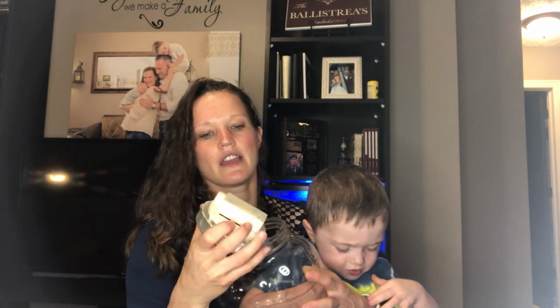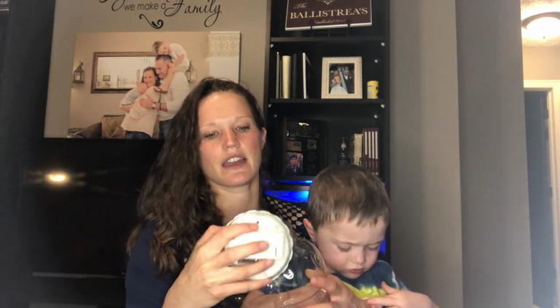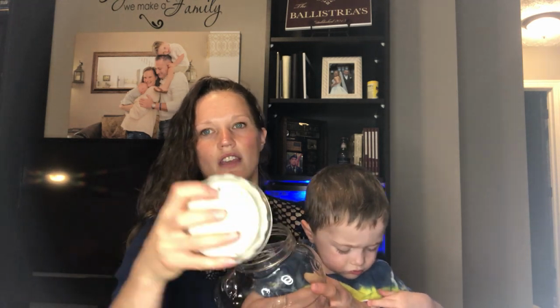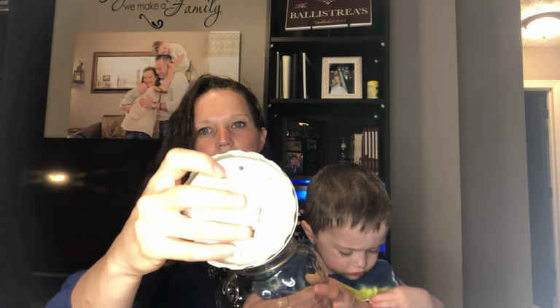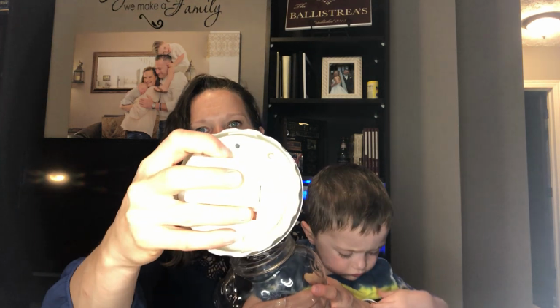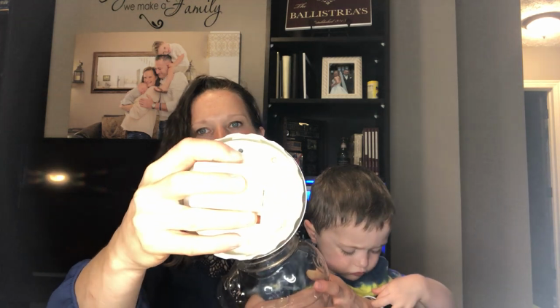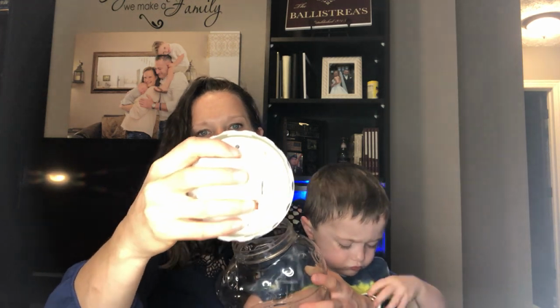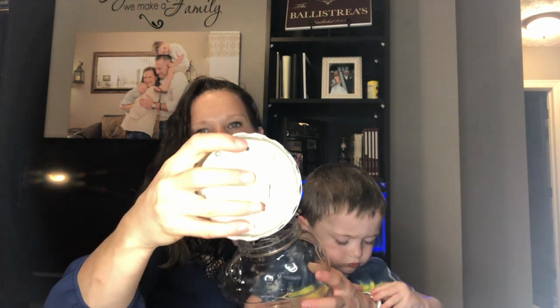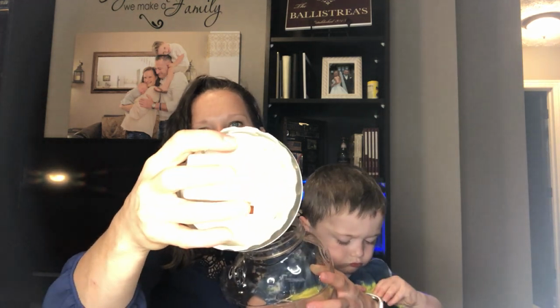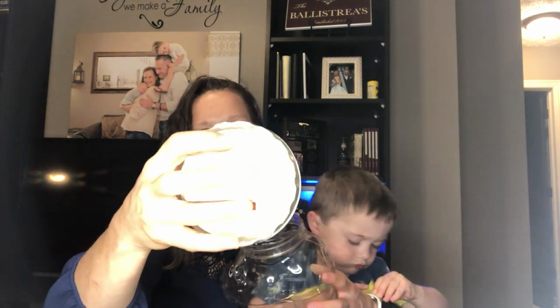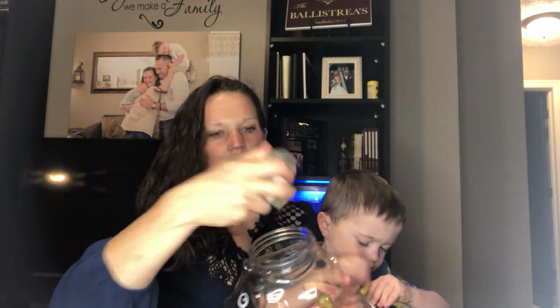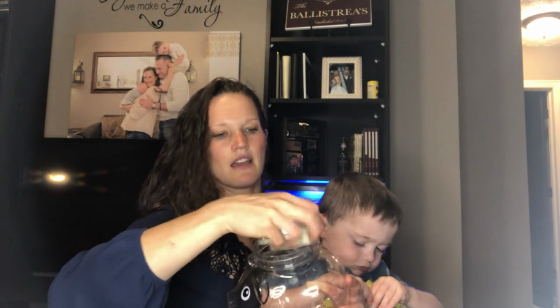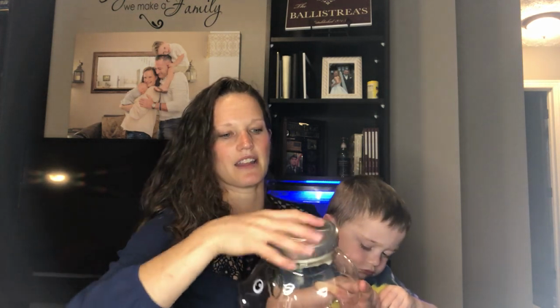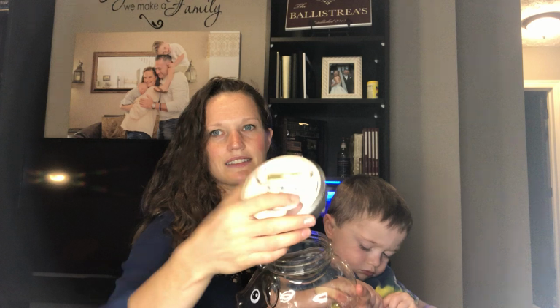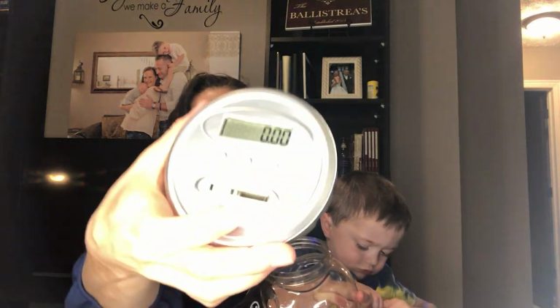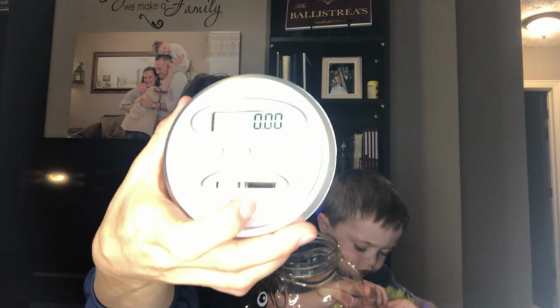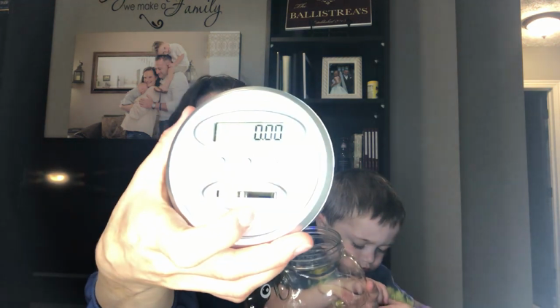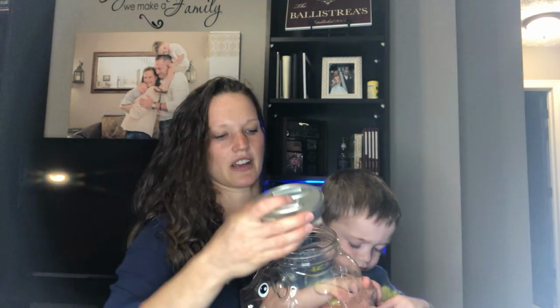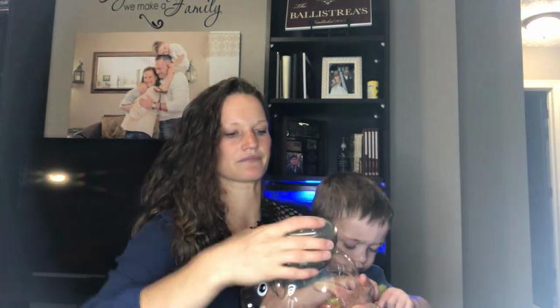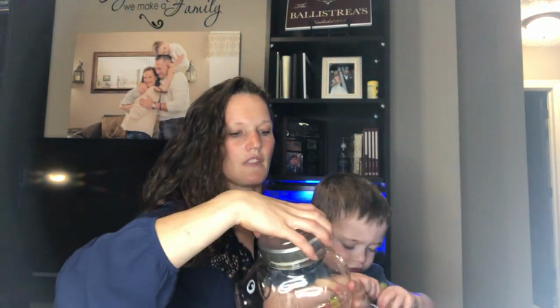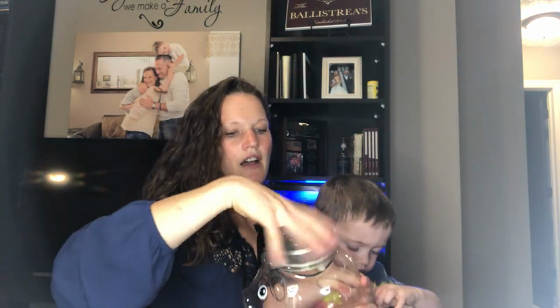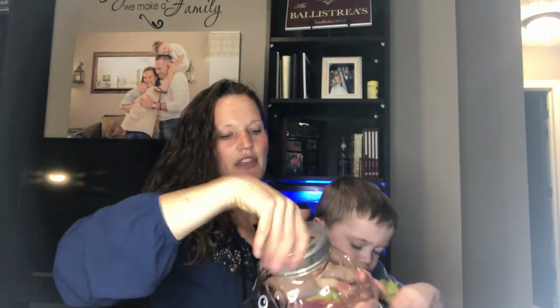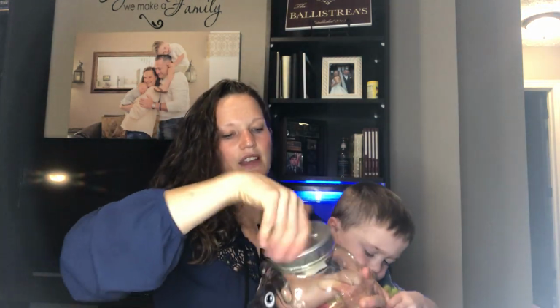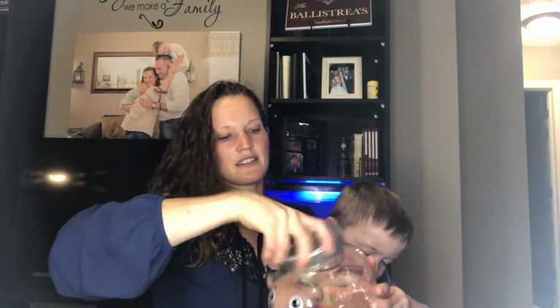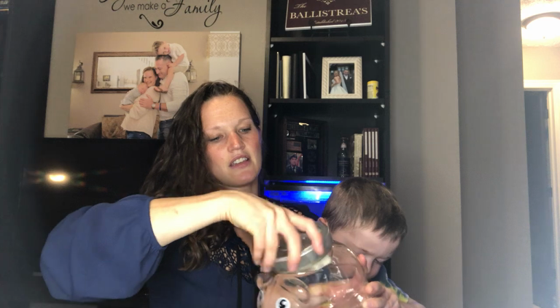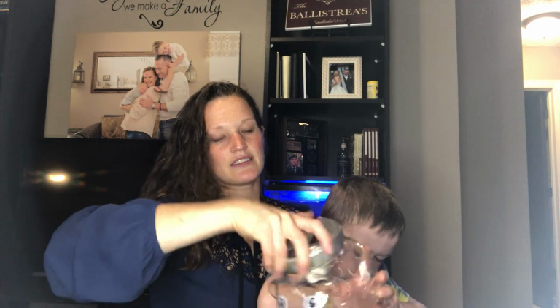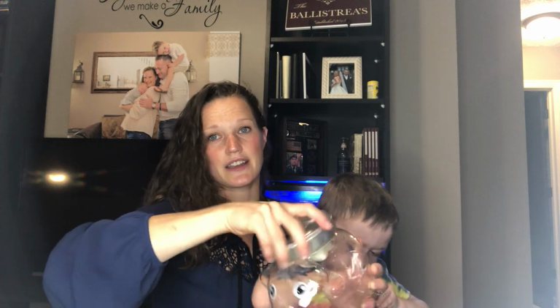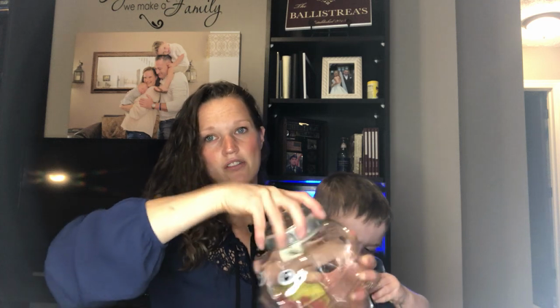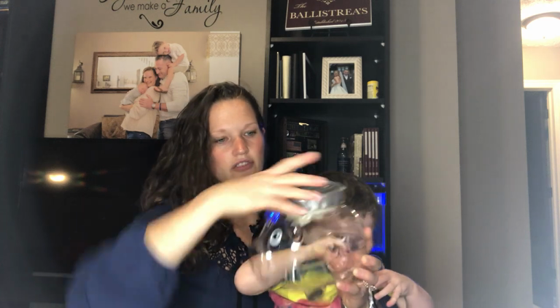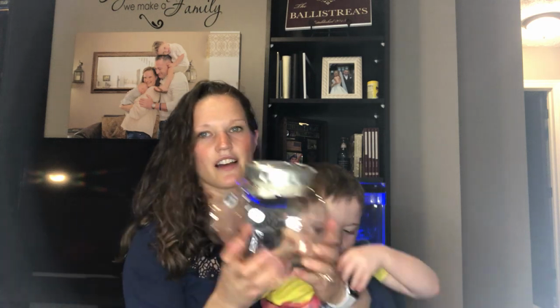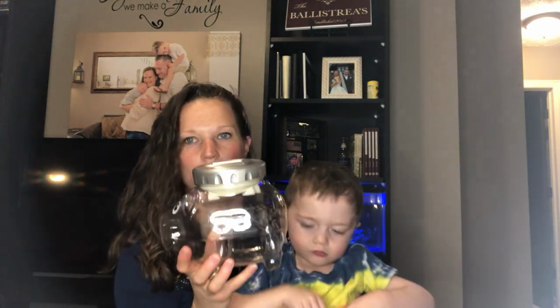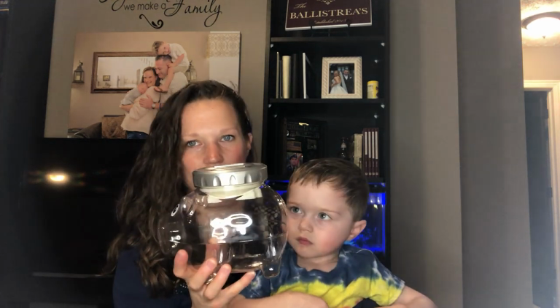If at any point you need to reset to zero, you just click this button and as you can see it now flashes zero on the screen. At this point it is ready to go — screw the lid on and you can put coins in.